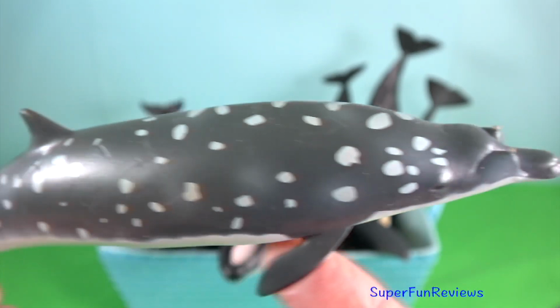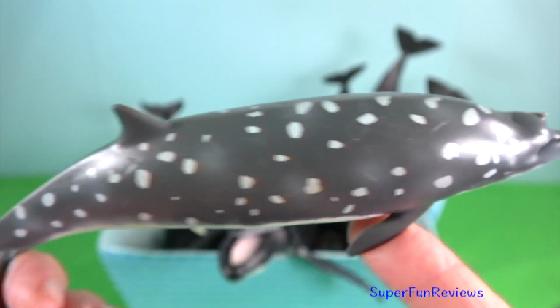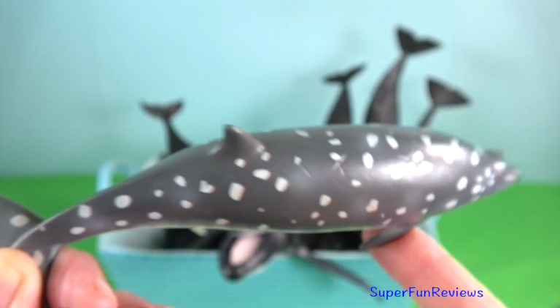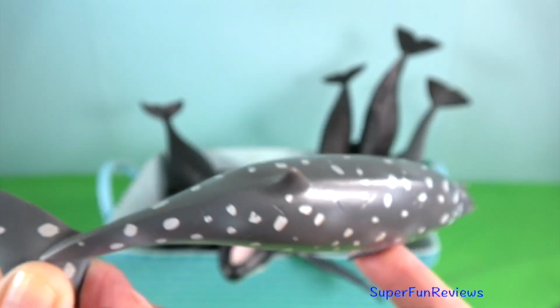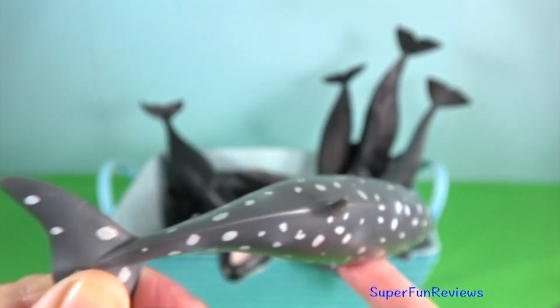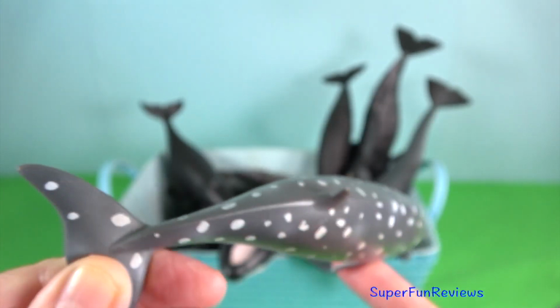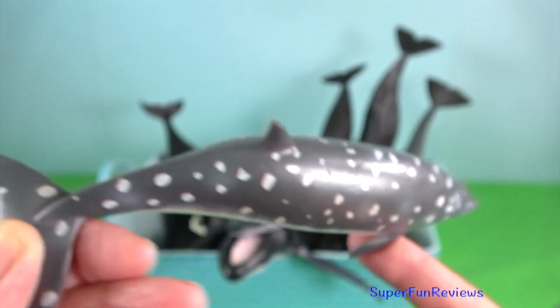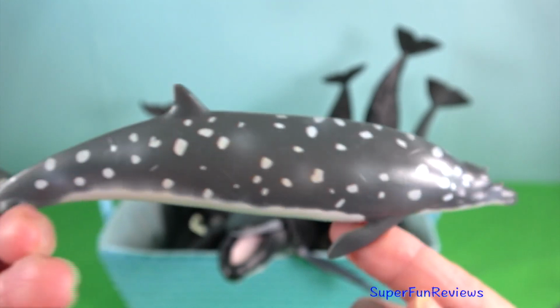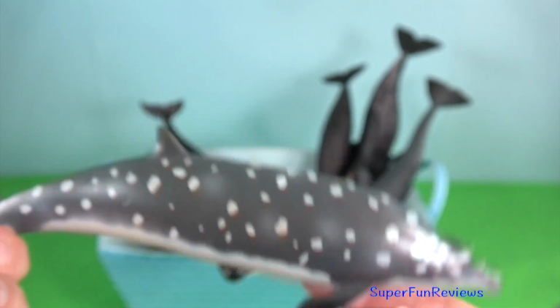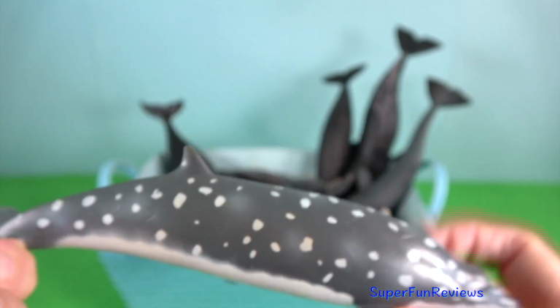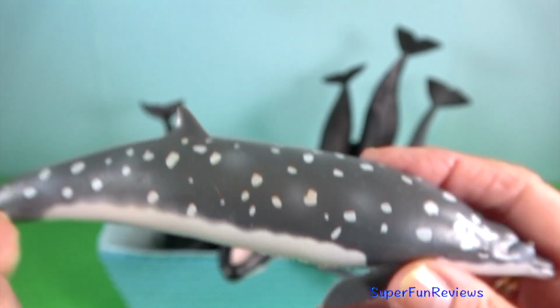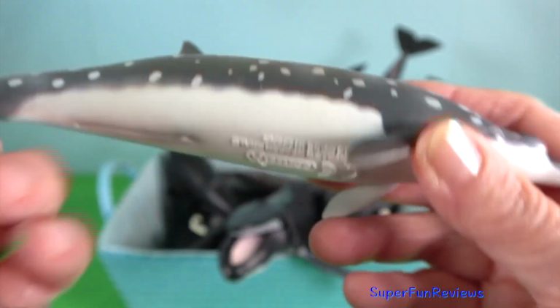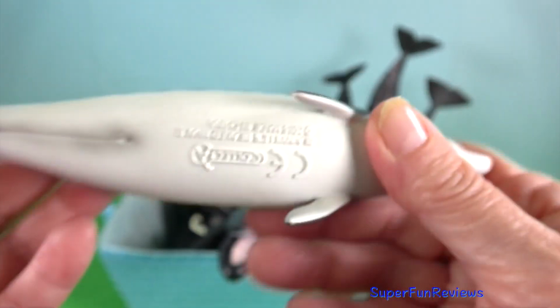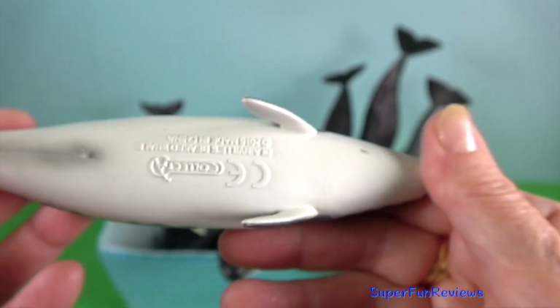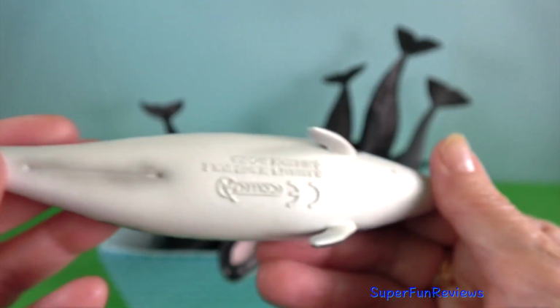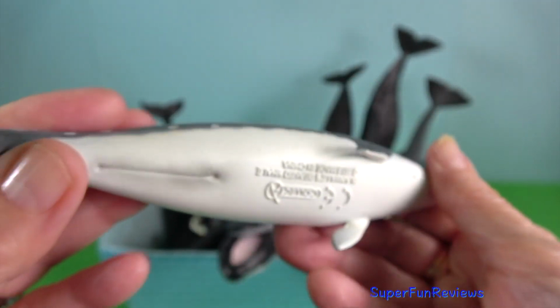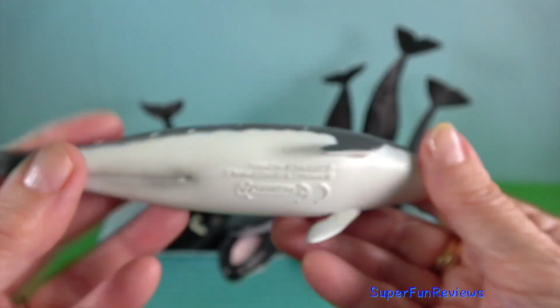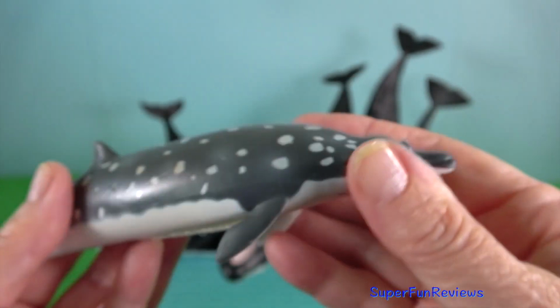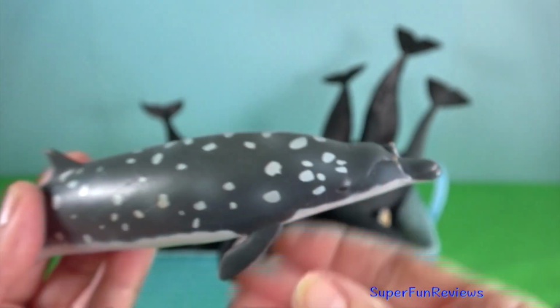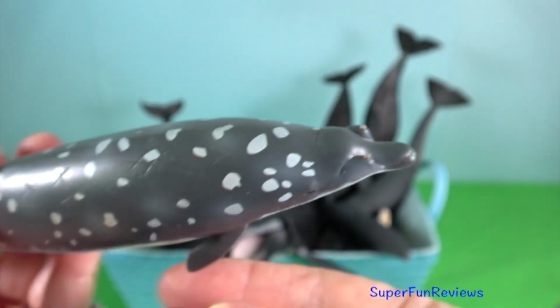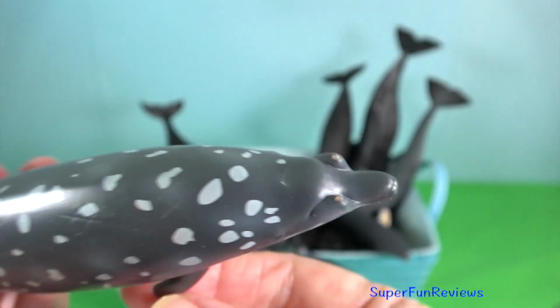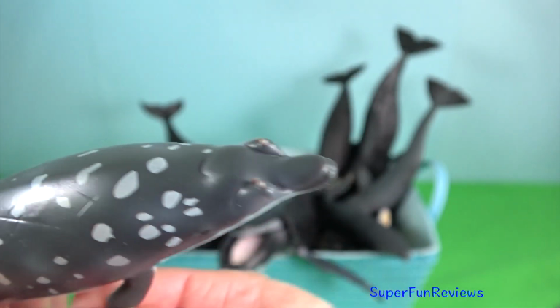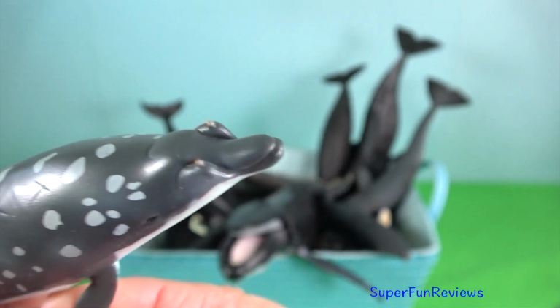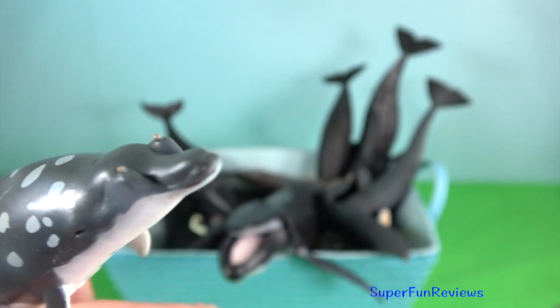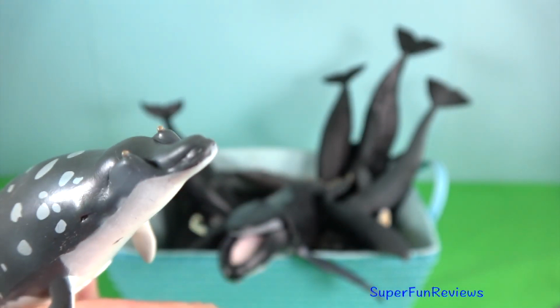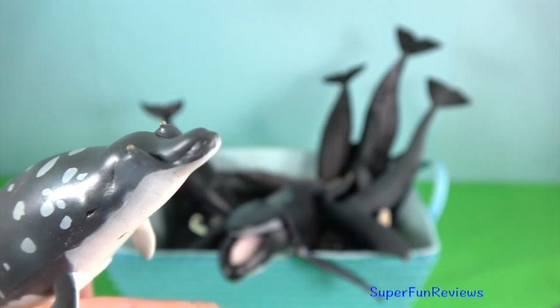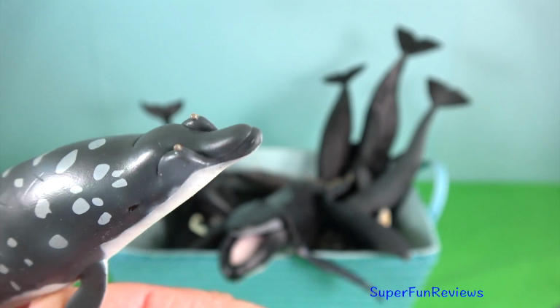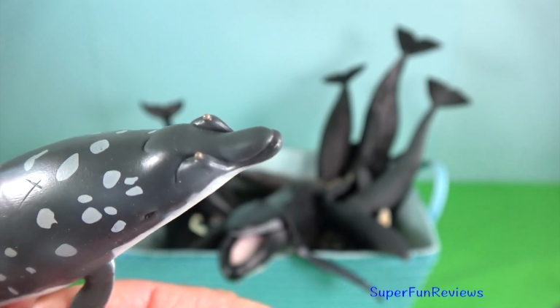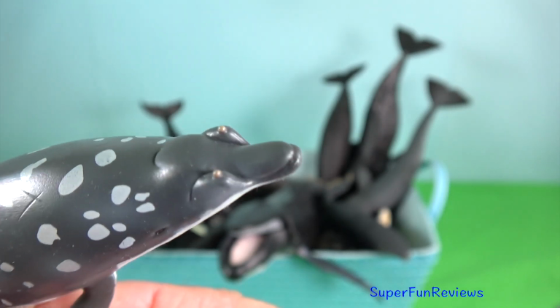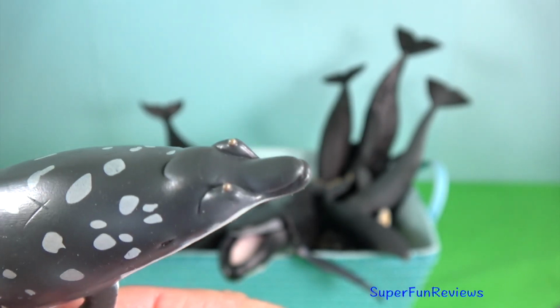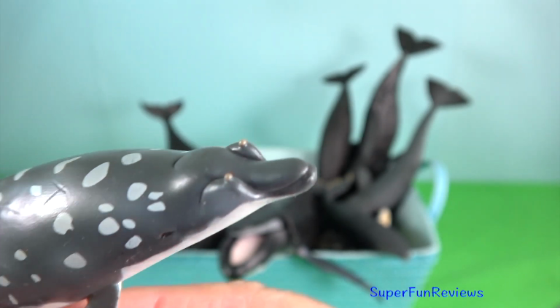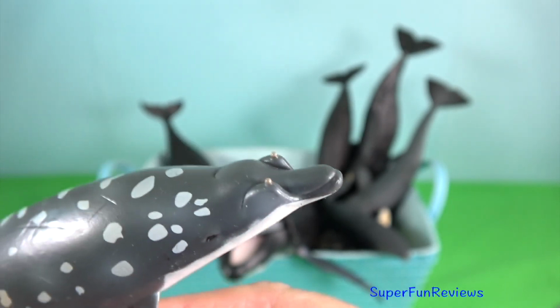Blainville's beaked whale. In adult males, the crown of a tooth erupts from each side of the lower jaw as they mature.